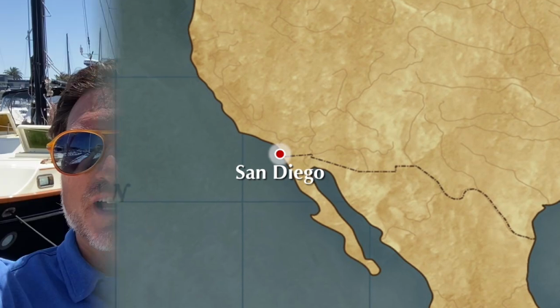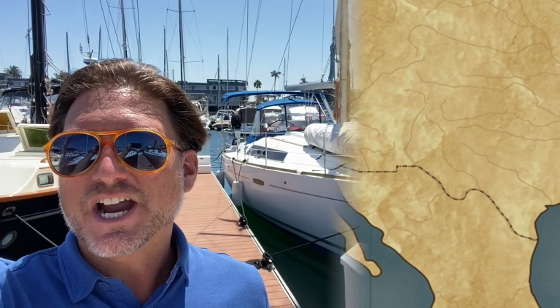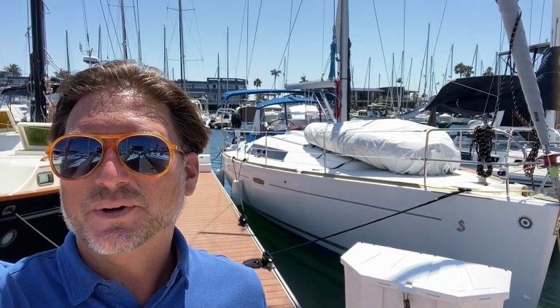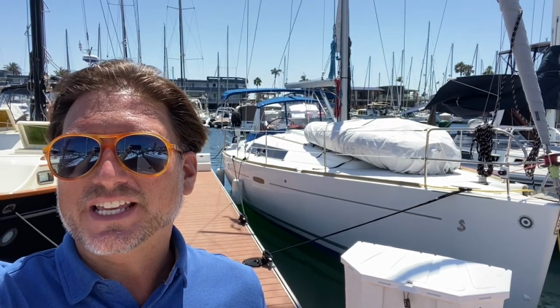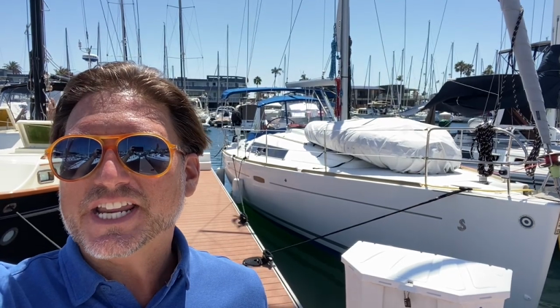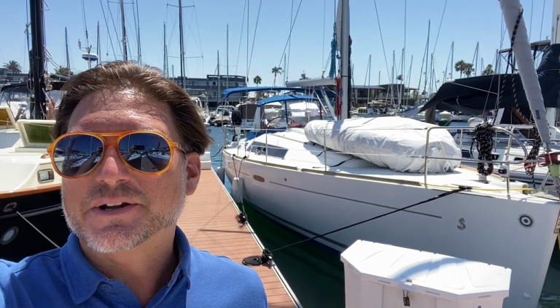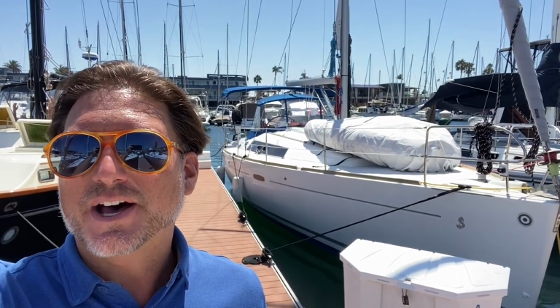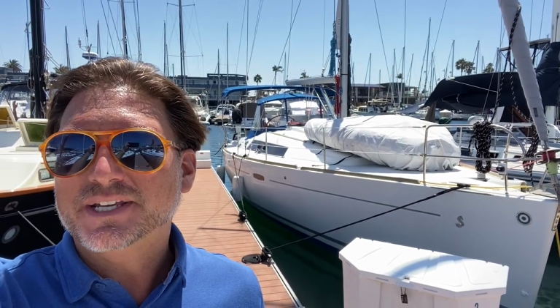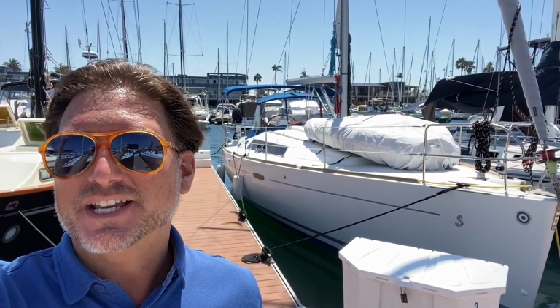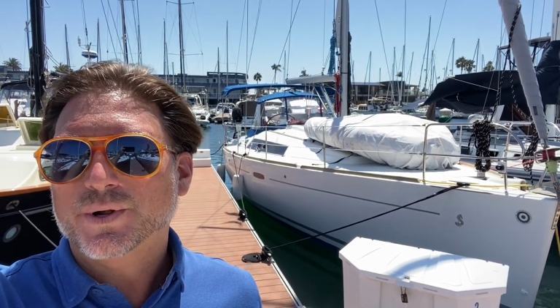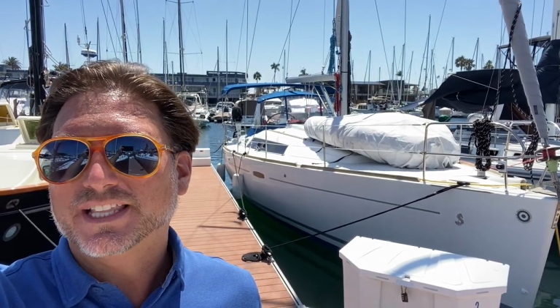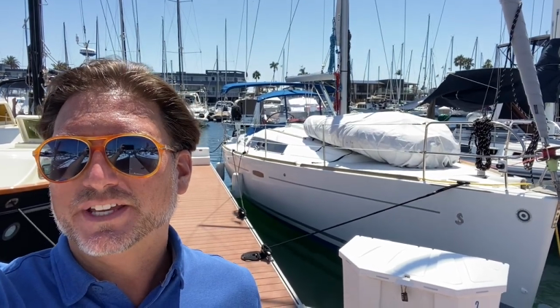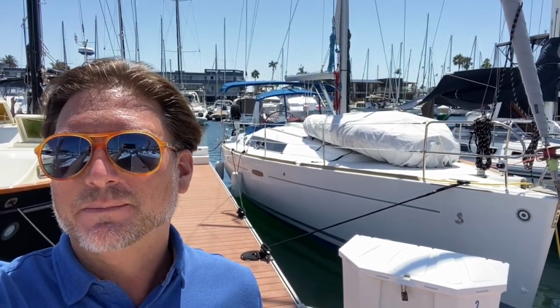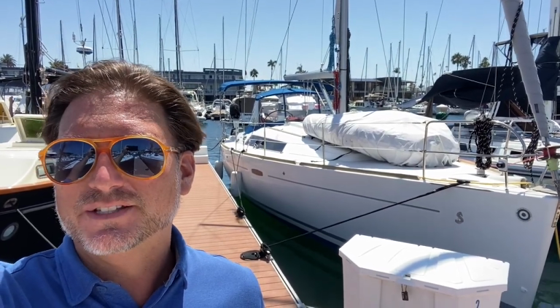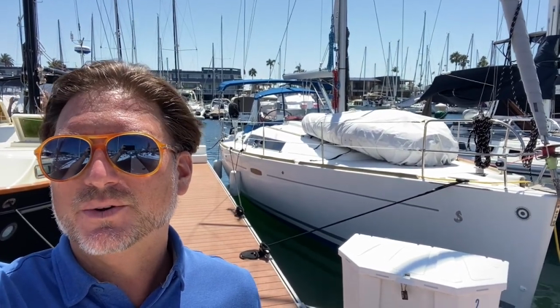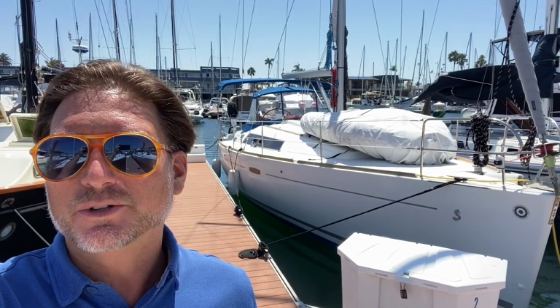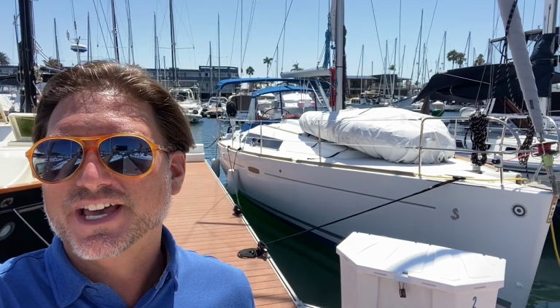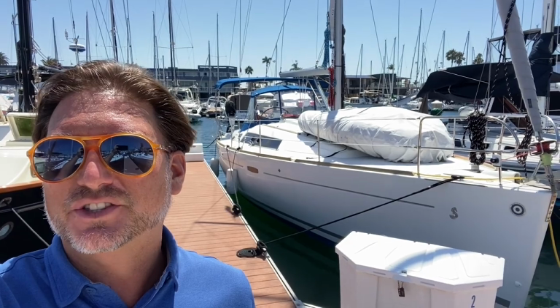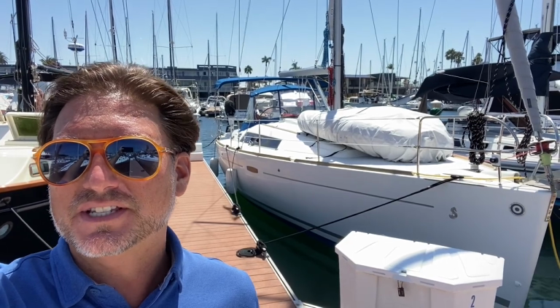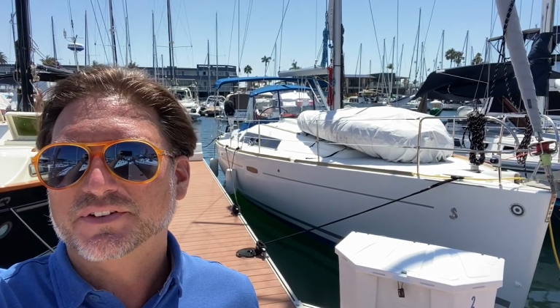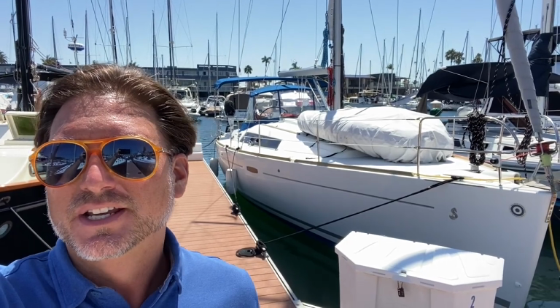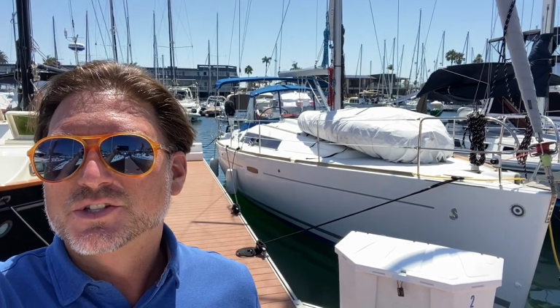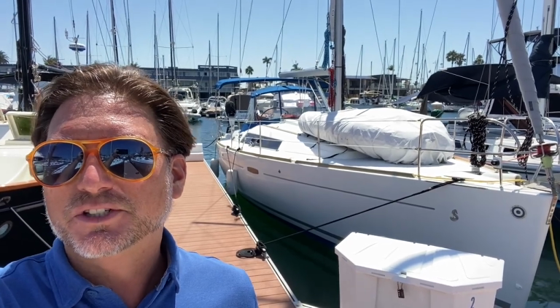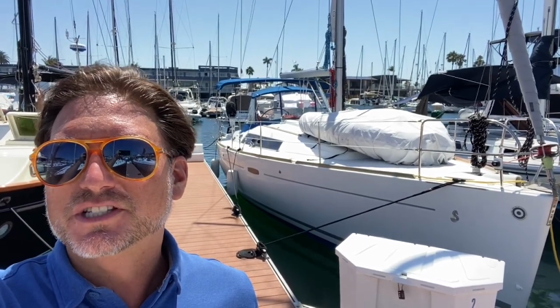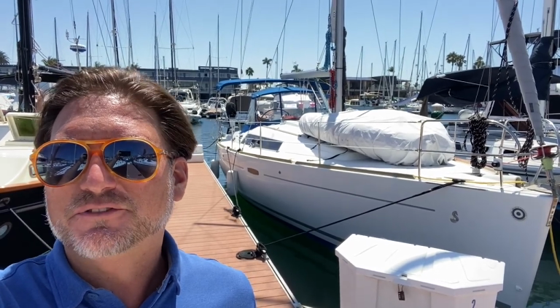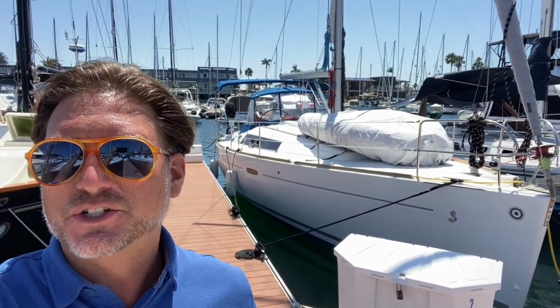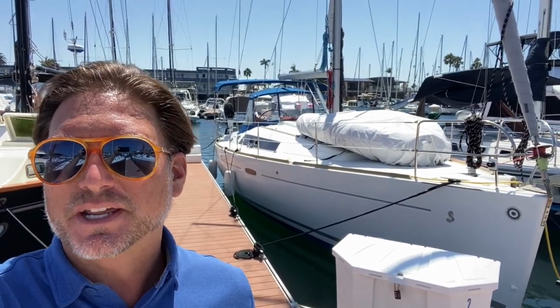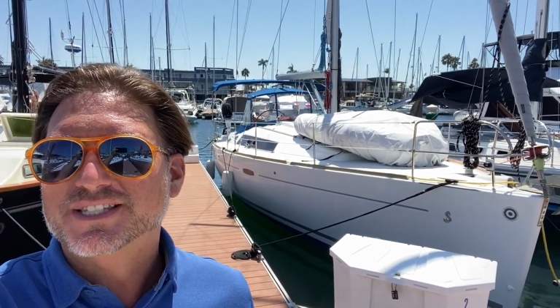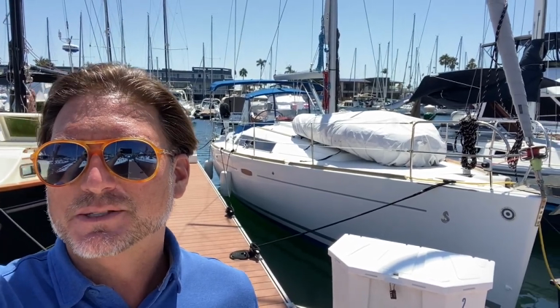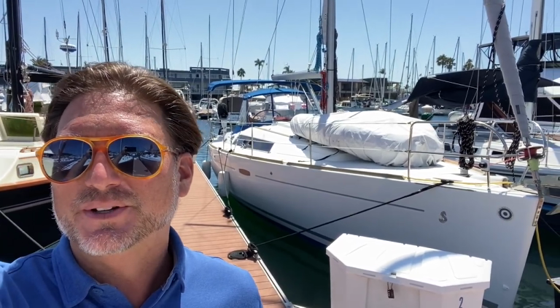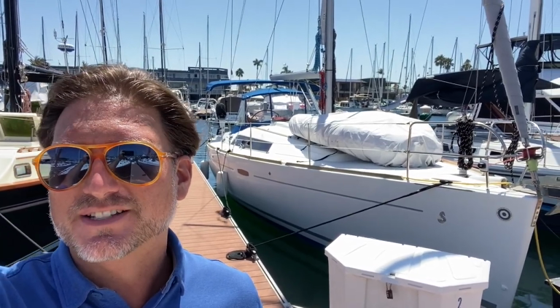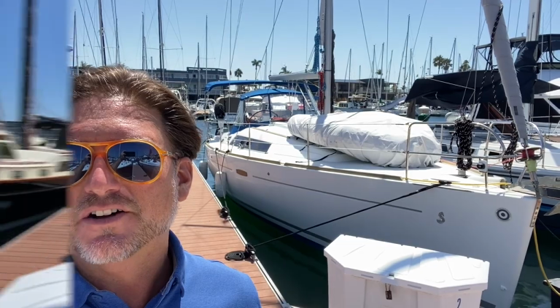Hi everyone, Ian here, and behind me is a 2011 Beneteau Oceanus 37. Let me show you some of the features and benefits that this boat has to offer.